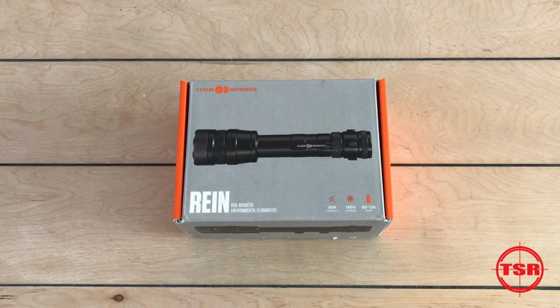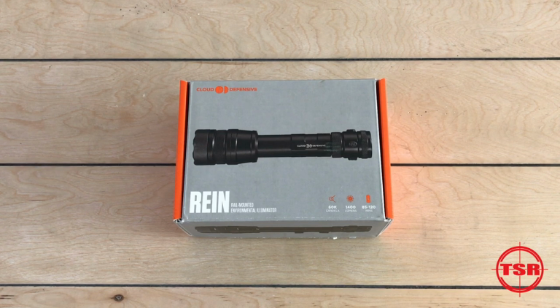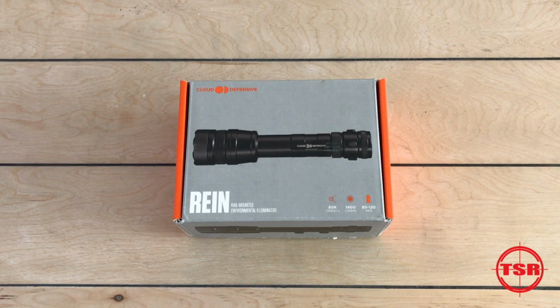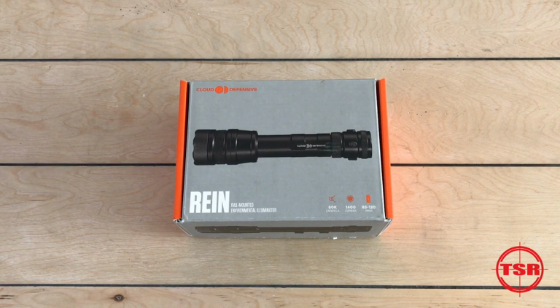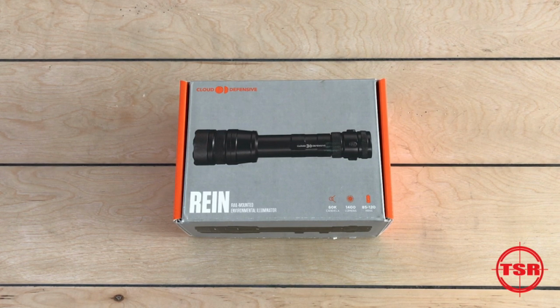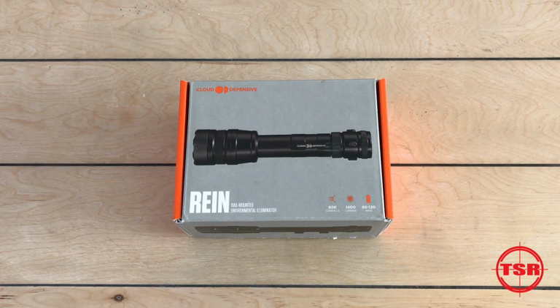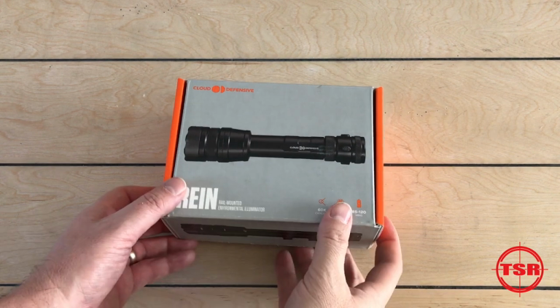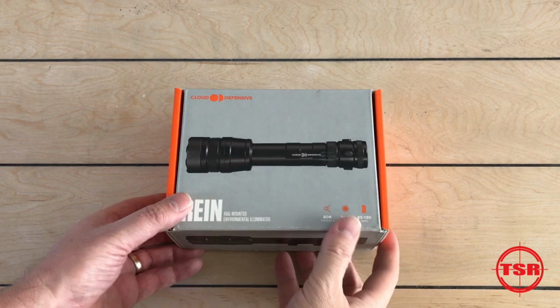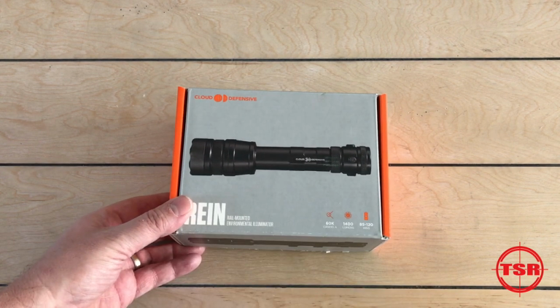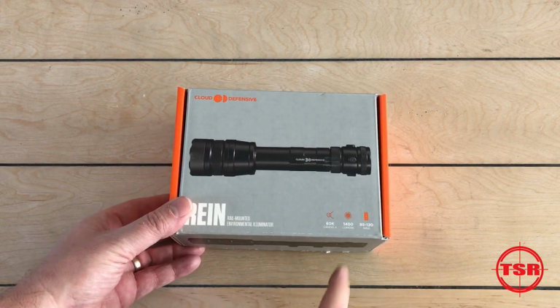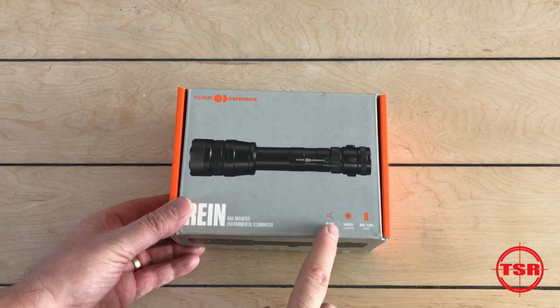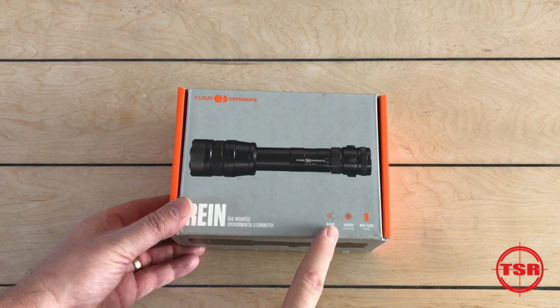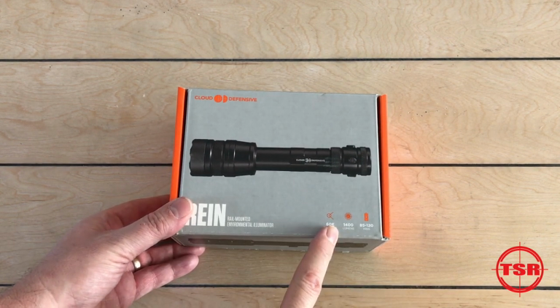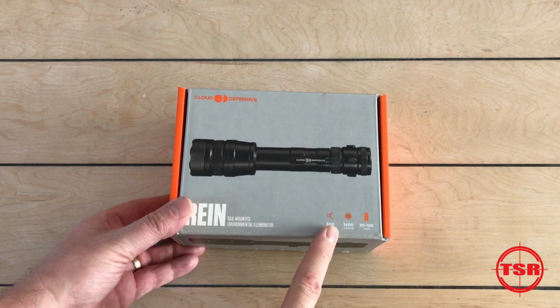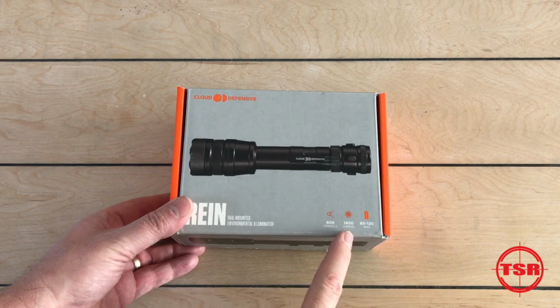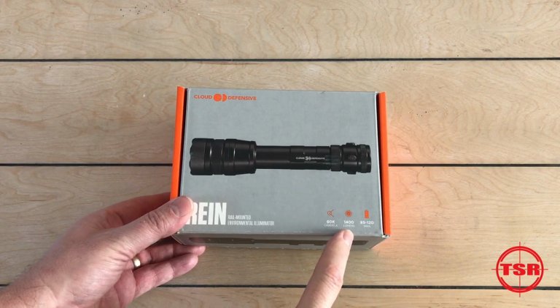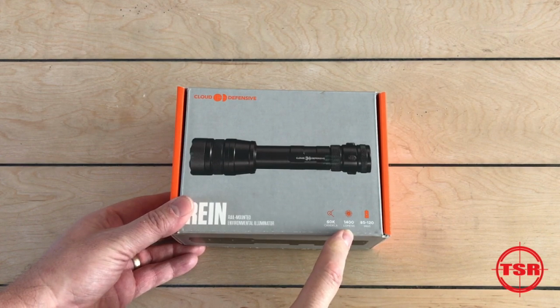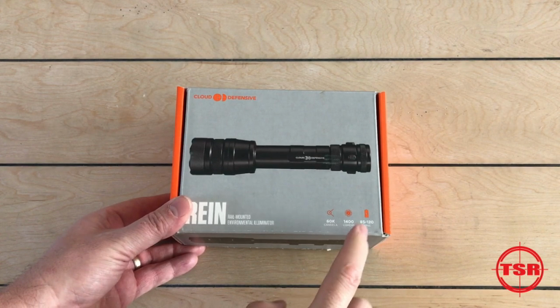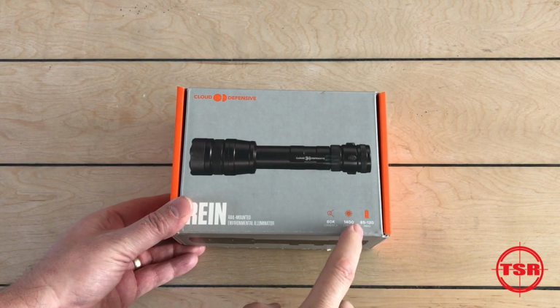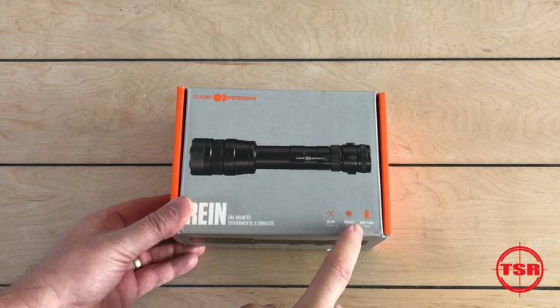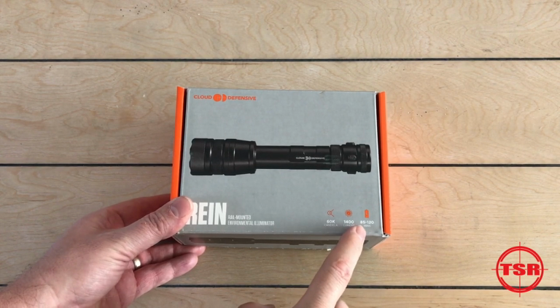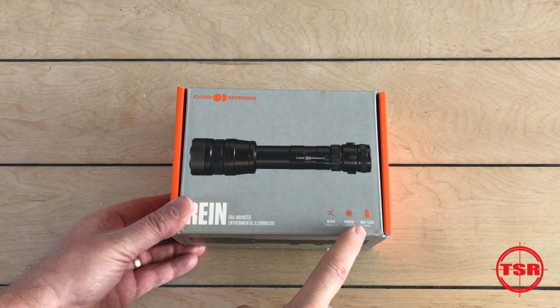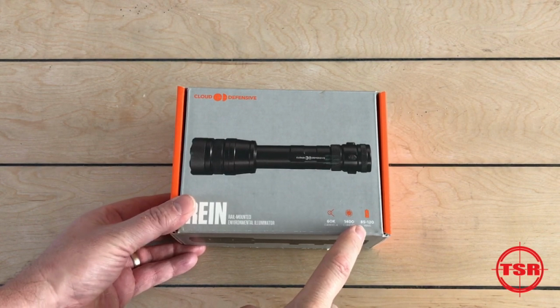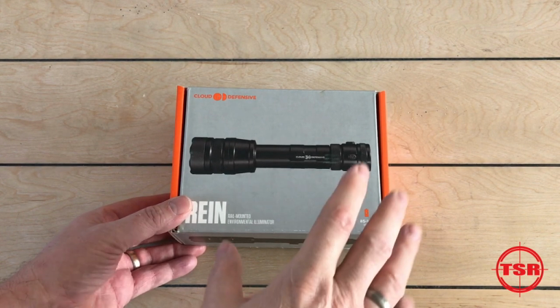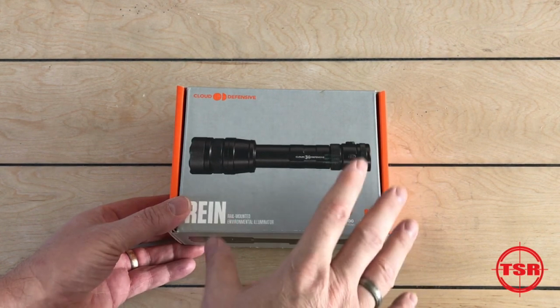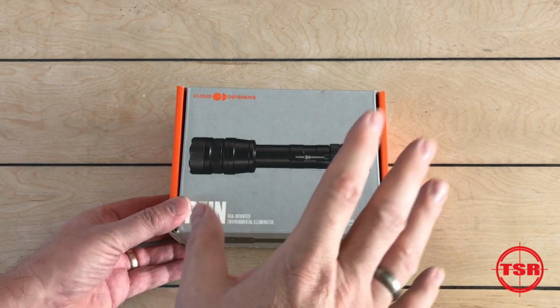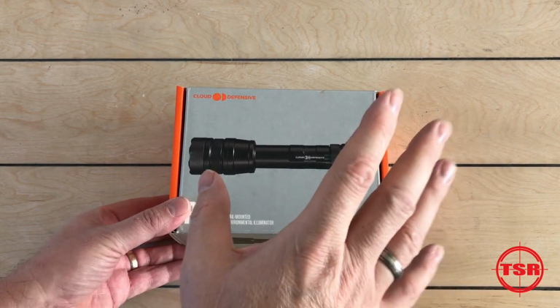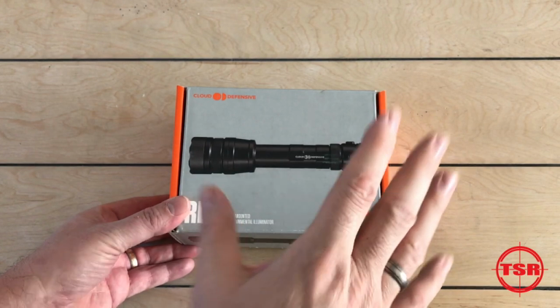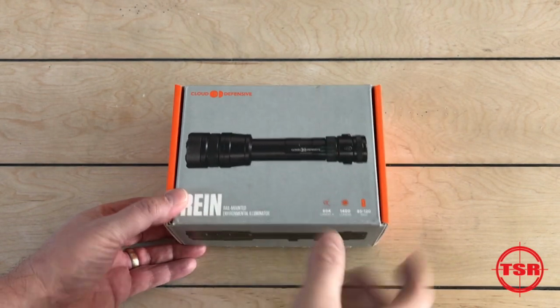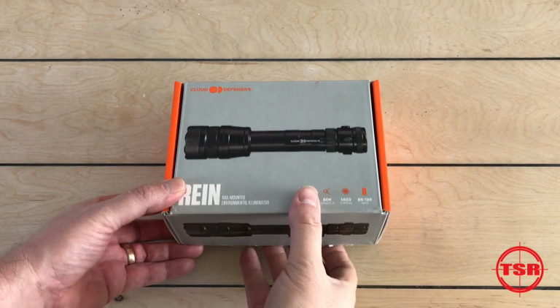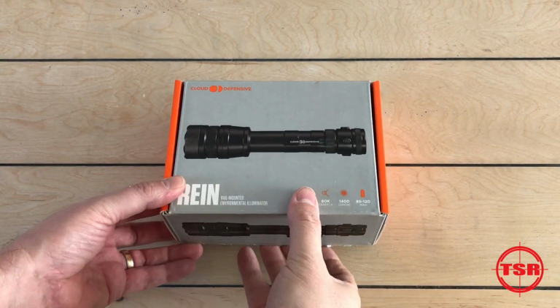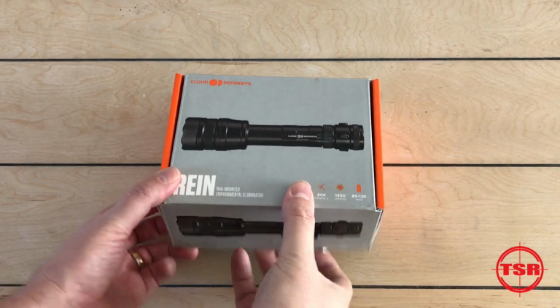So let's take a look and see what's inside the box. This is a 60,000 candela, 1400 lumen light that runs from 85 to 120 minutes. This is the brightest, most powerful weapon light on the market right now.